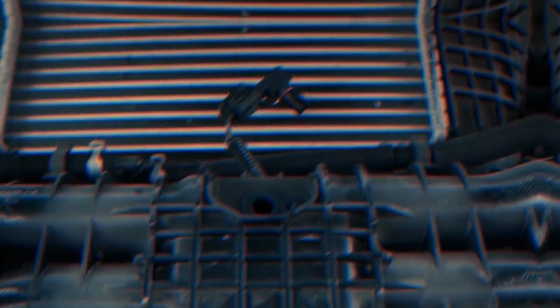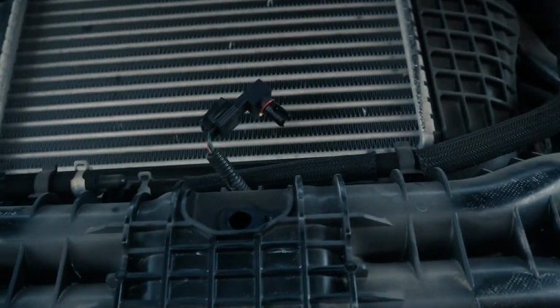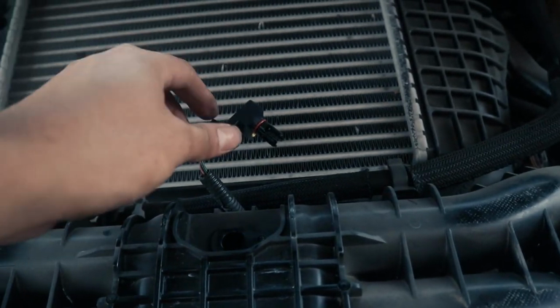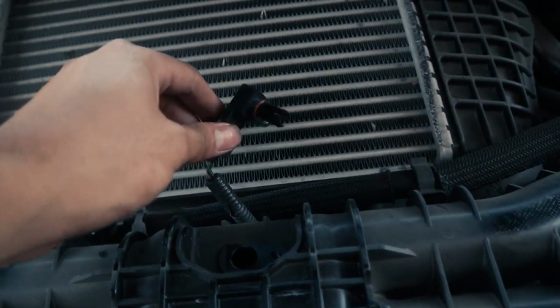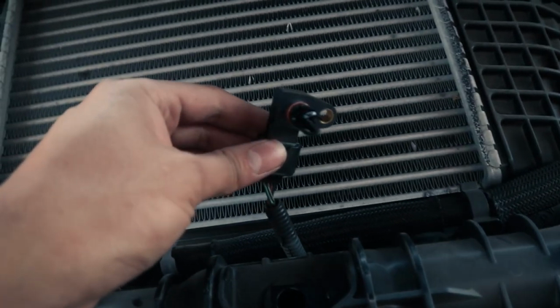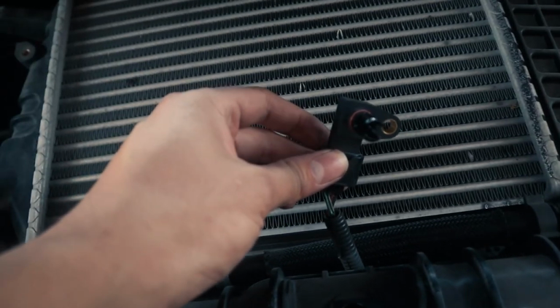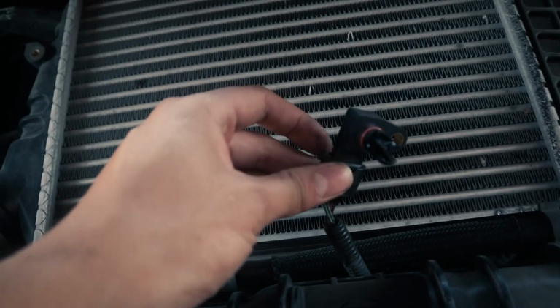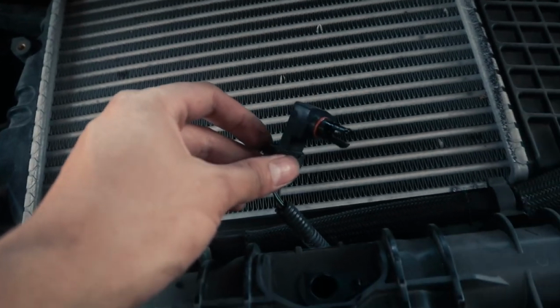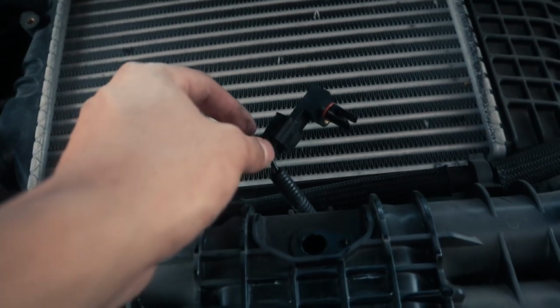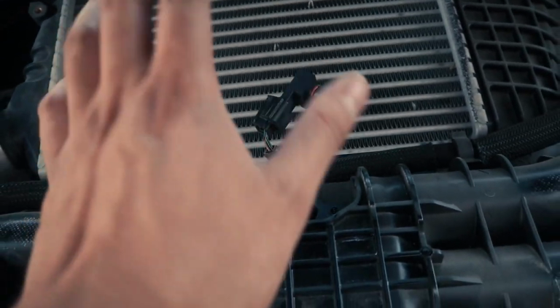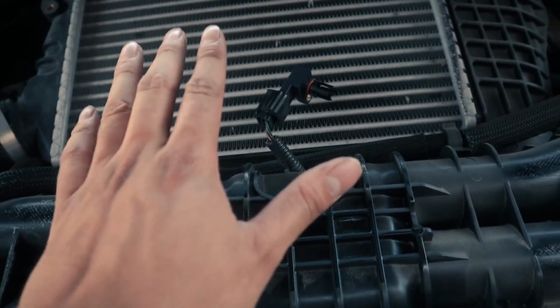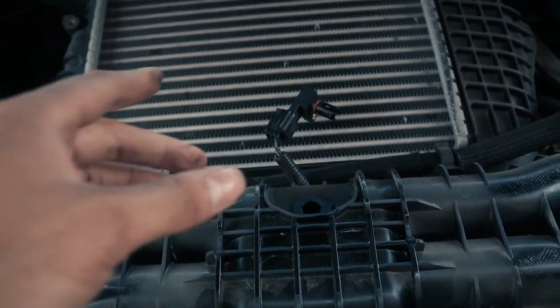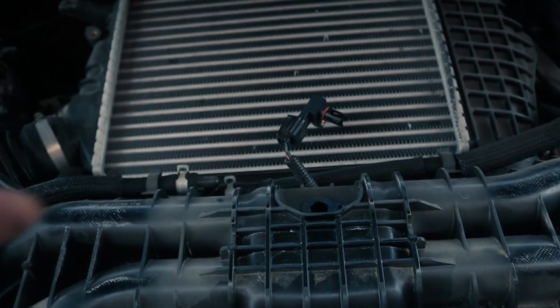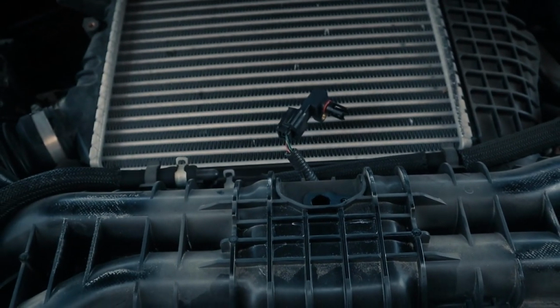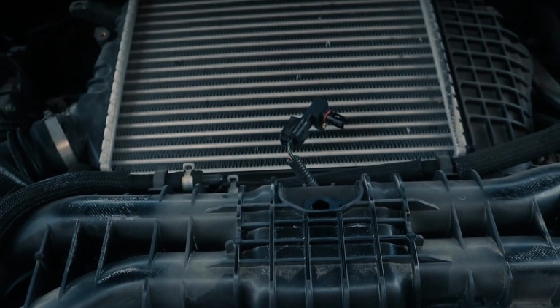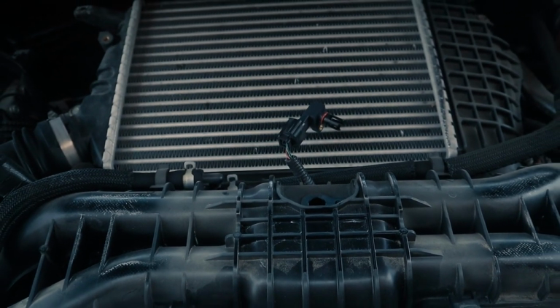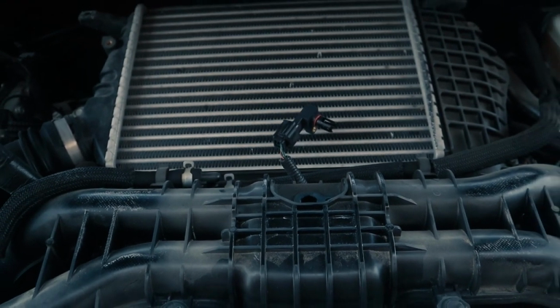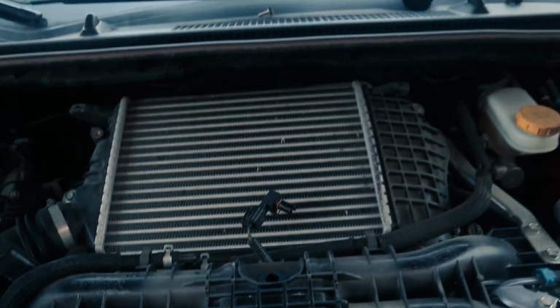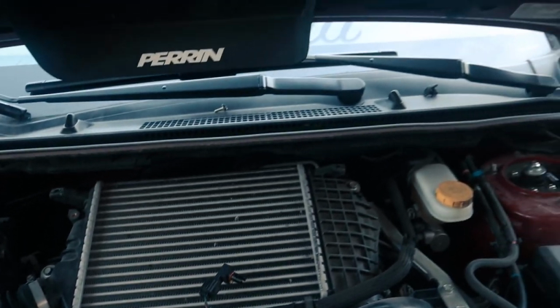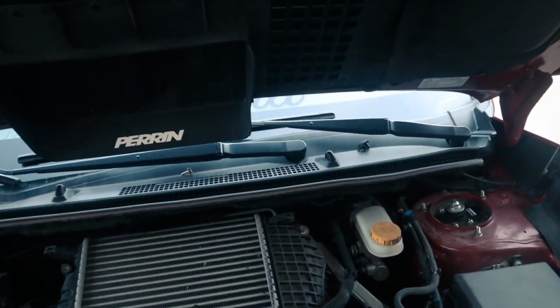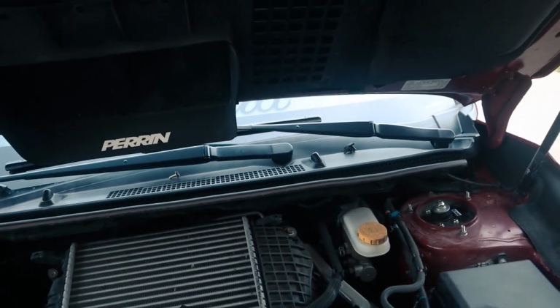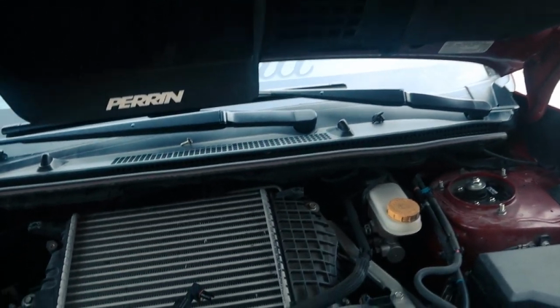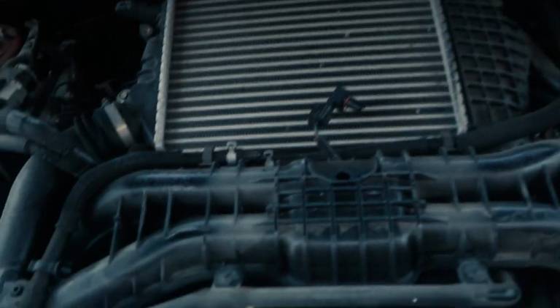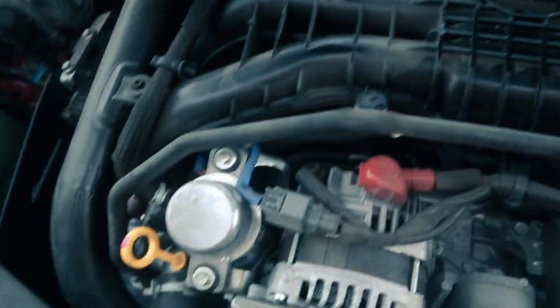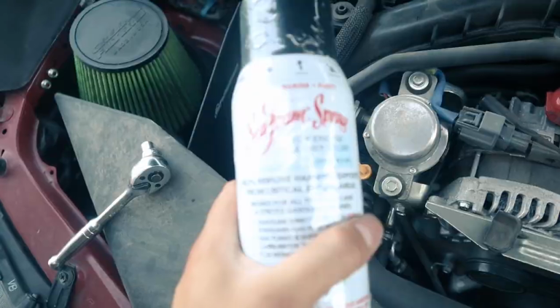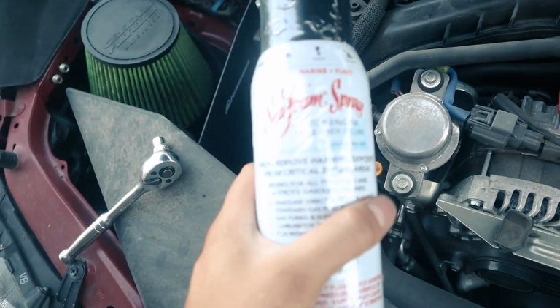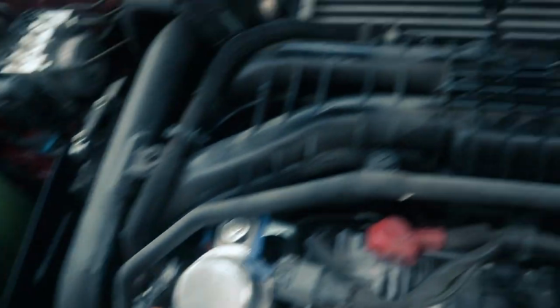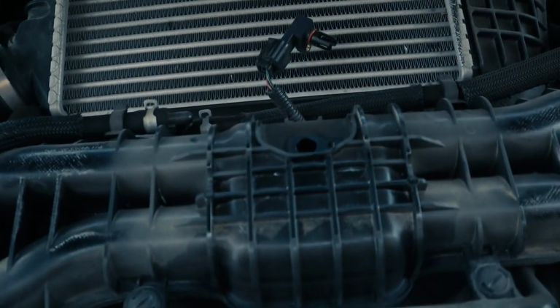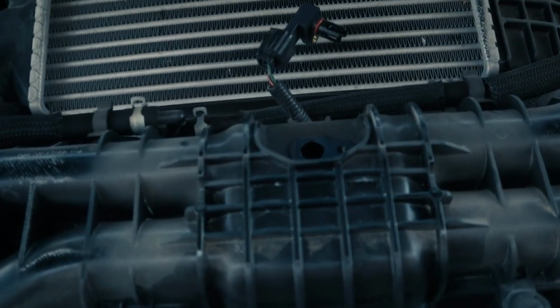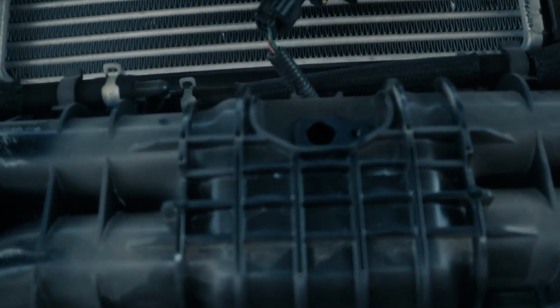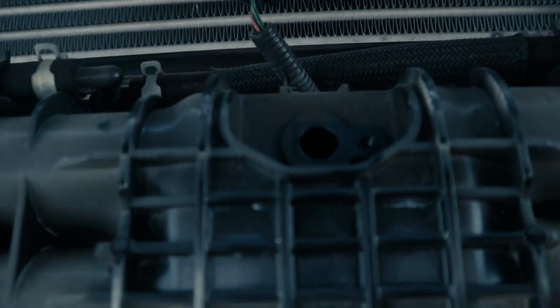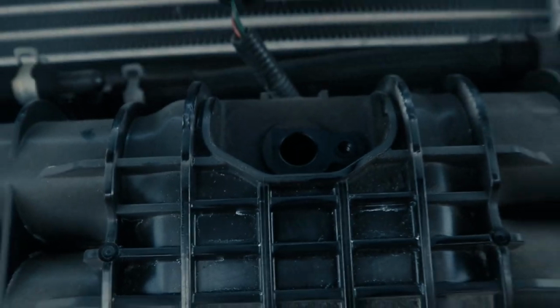I got the mass airflow sensor off. Hopefully she idles just fine. I'm going to get Steven or Ken to hop in the car and start her up, and then a little bit of this into that and then bam.